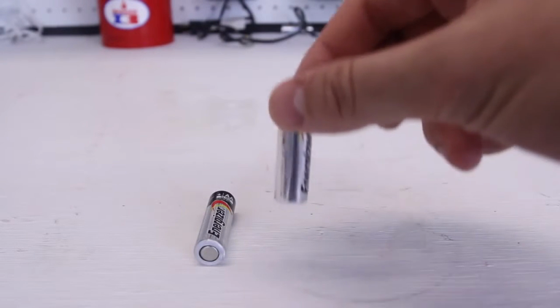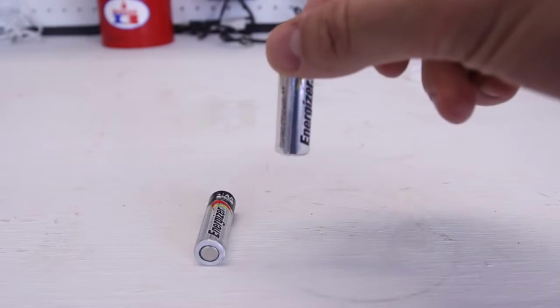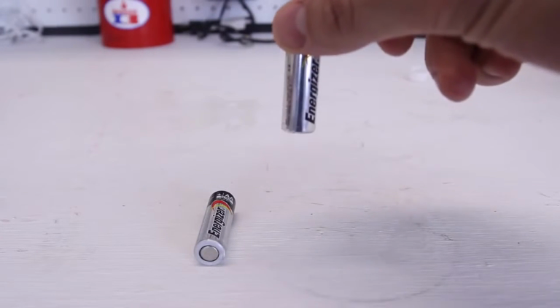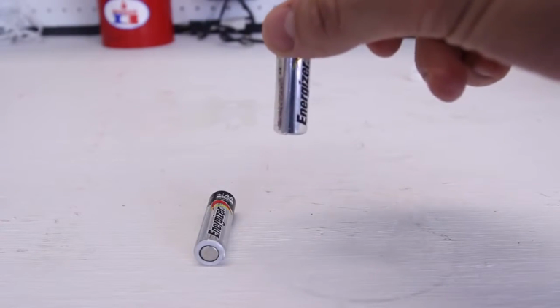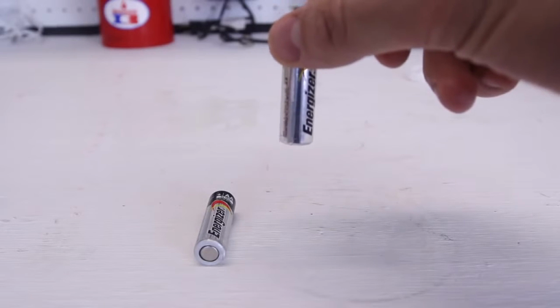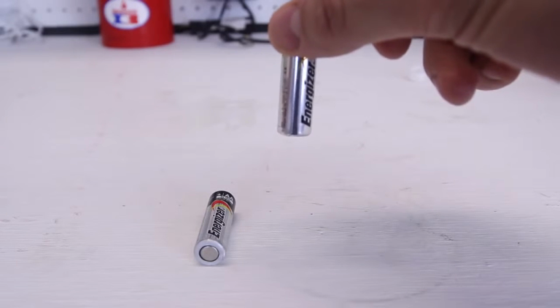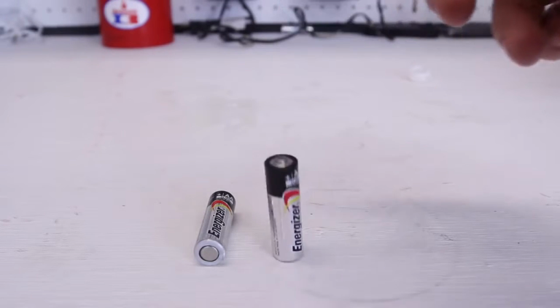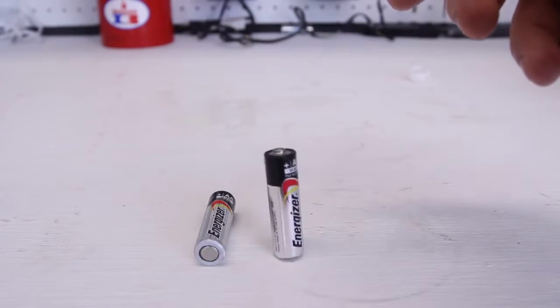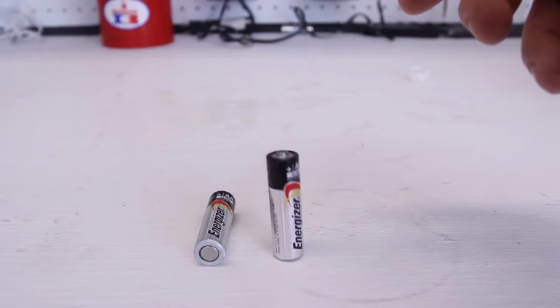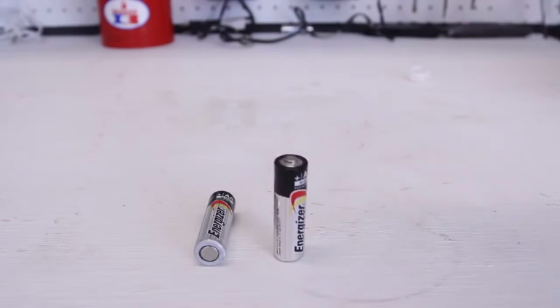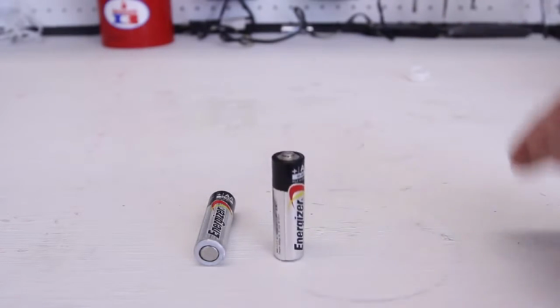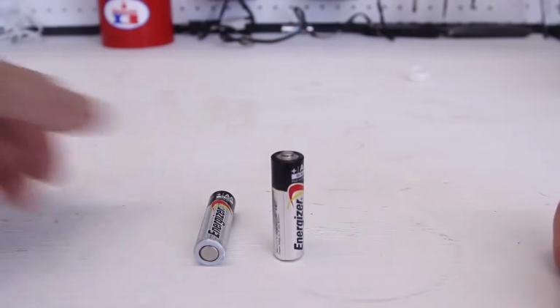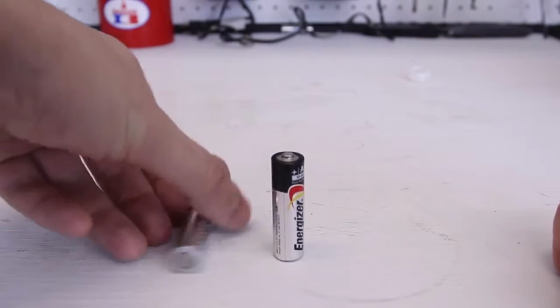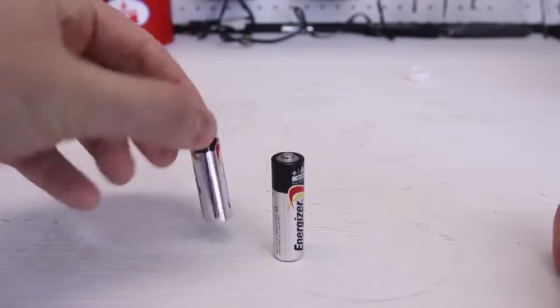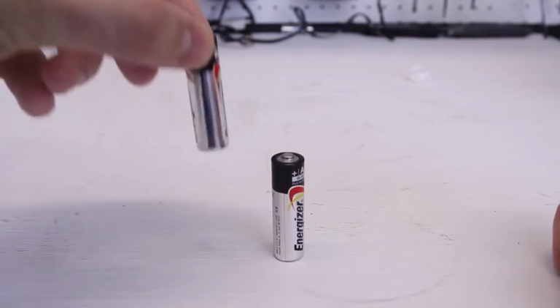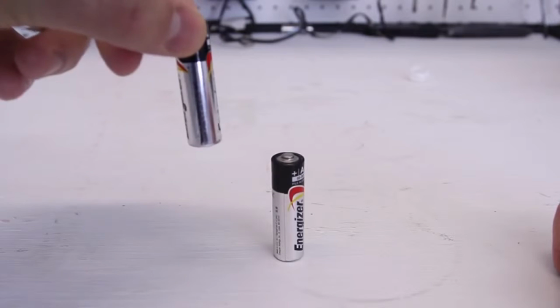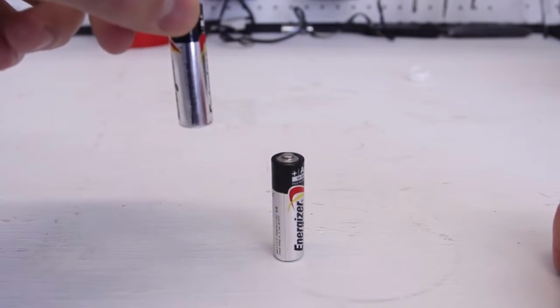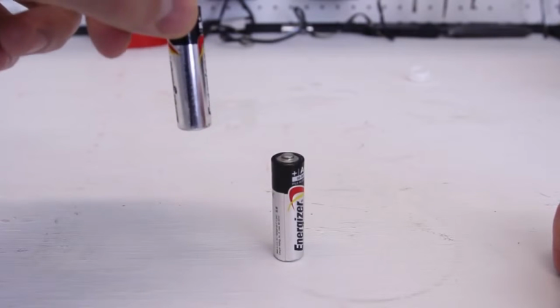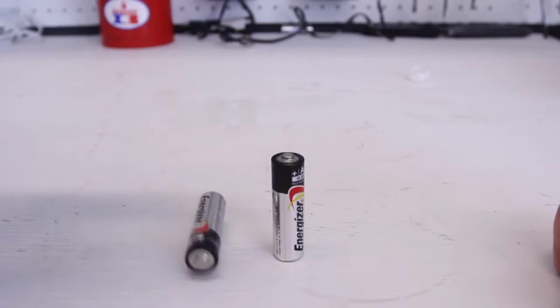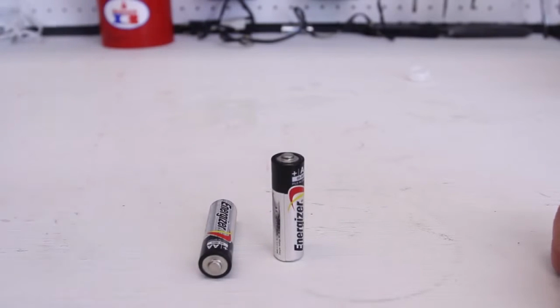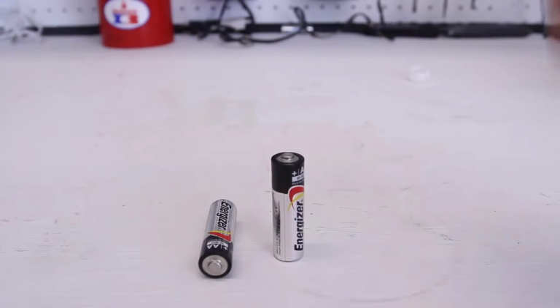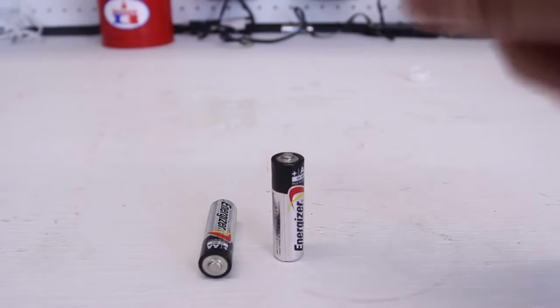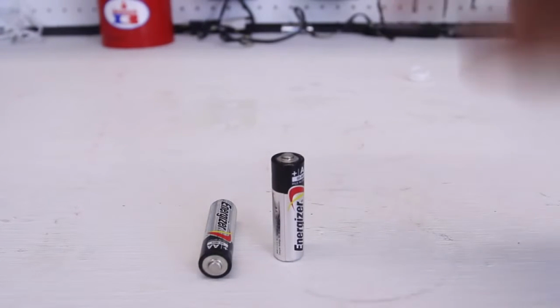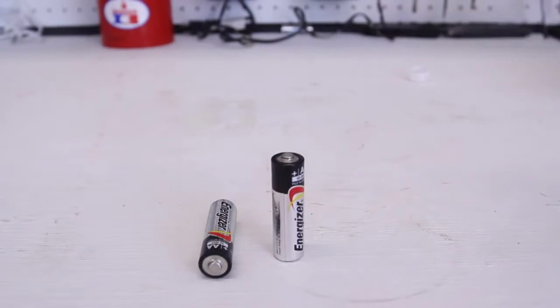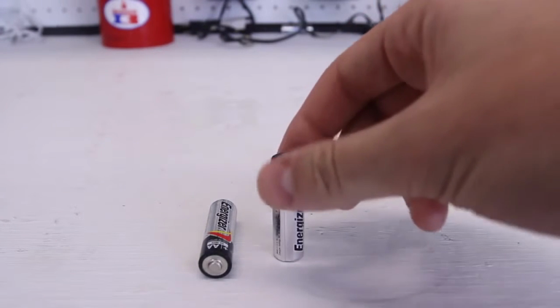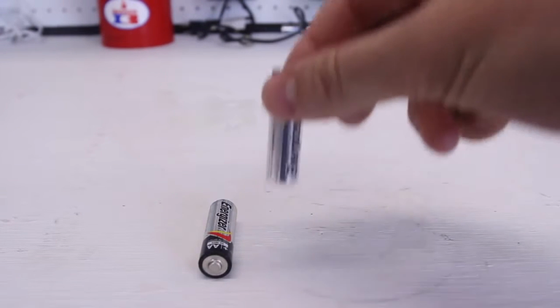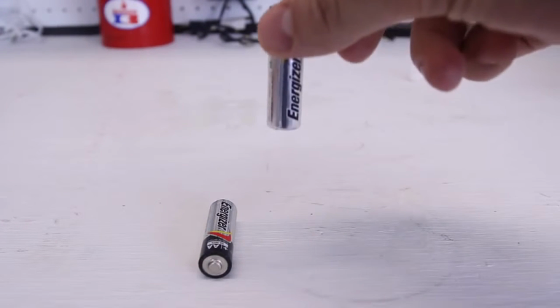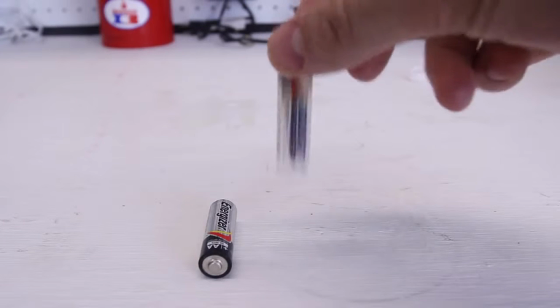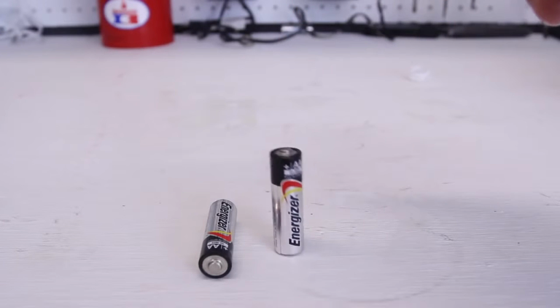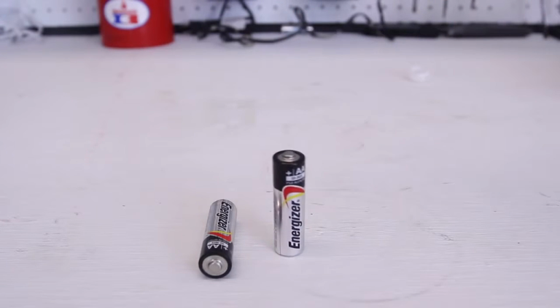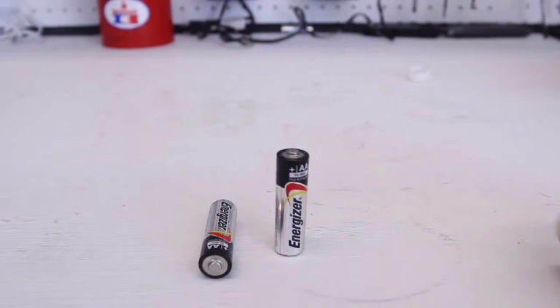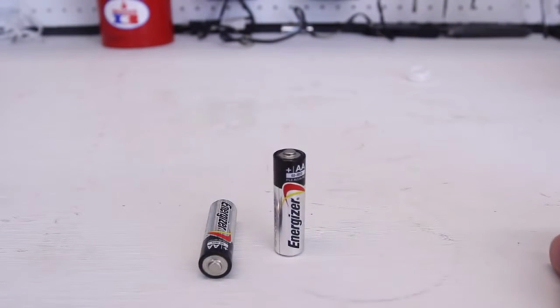So the new one — it's like BOOM, like a brick. And the dead one just keeps bouncing. New one, like a brick.